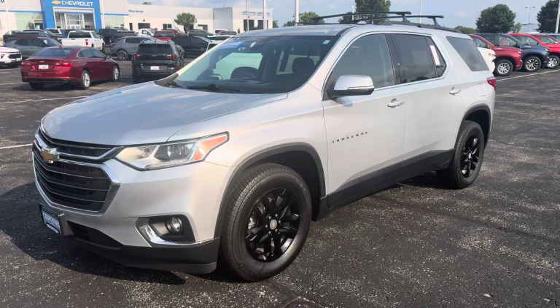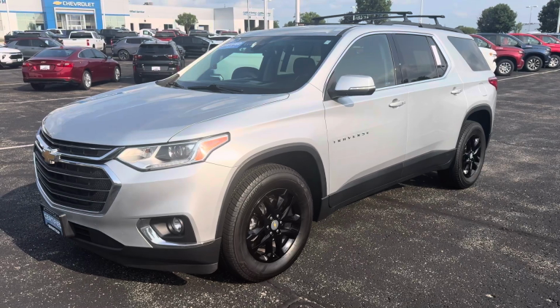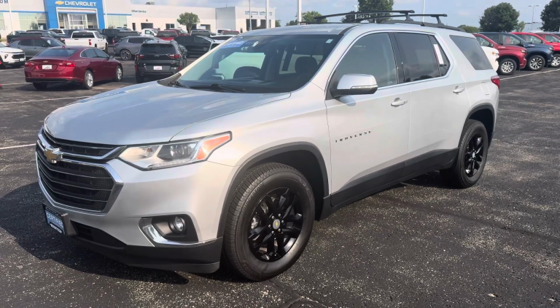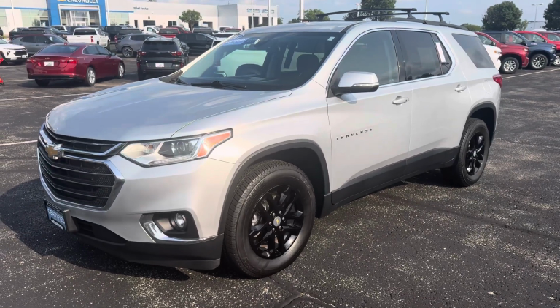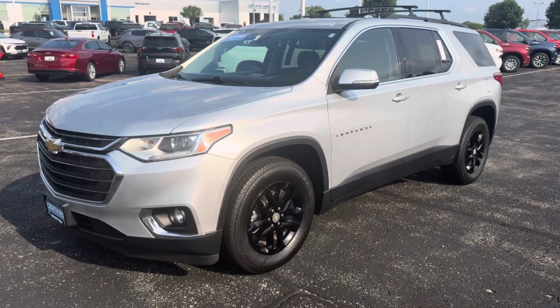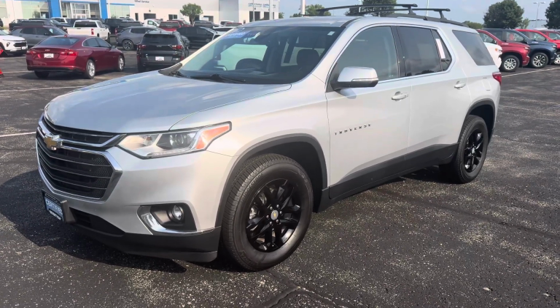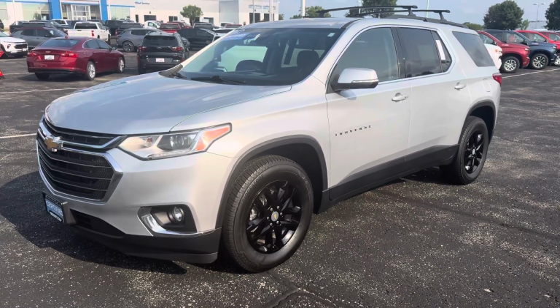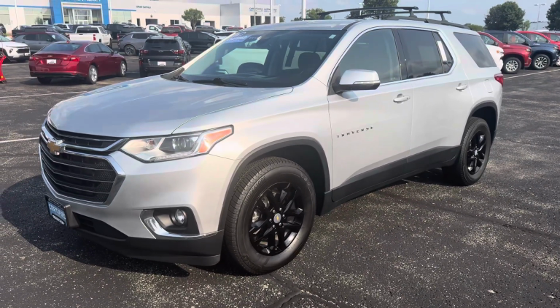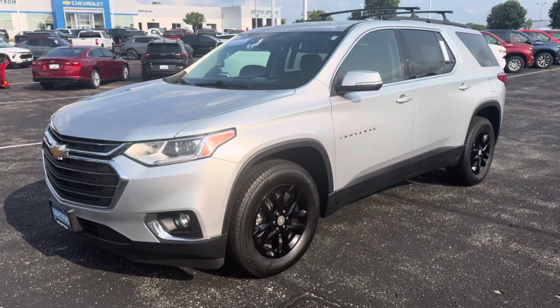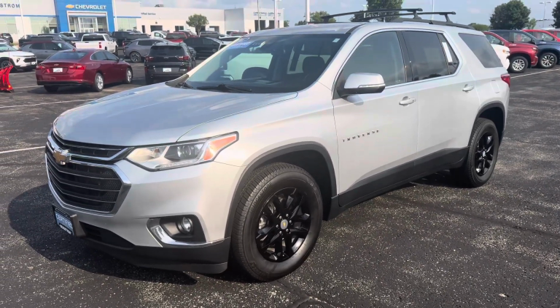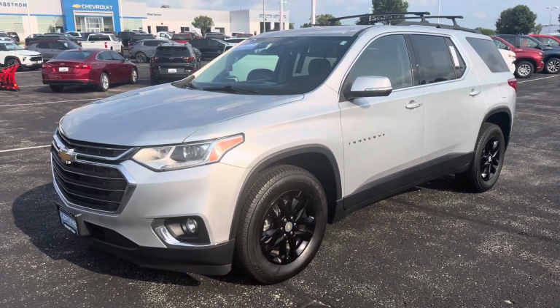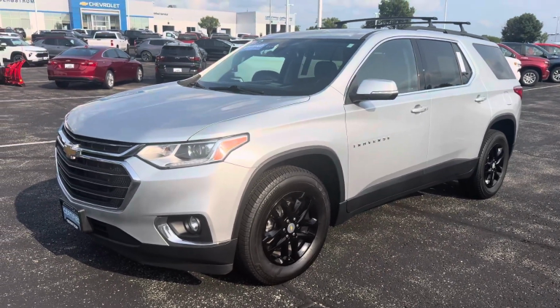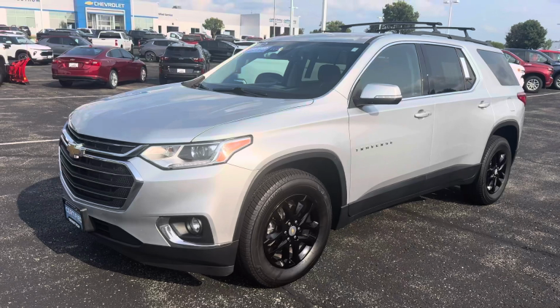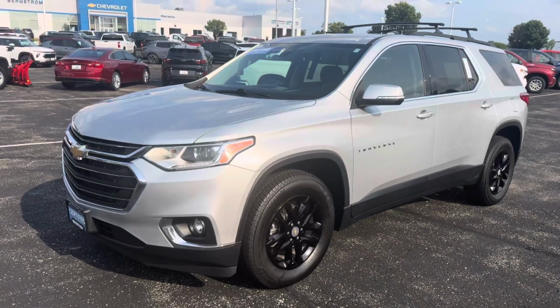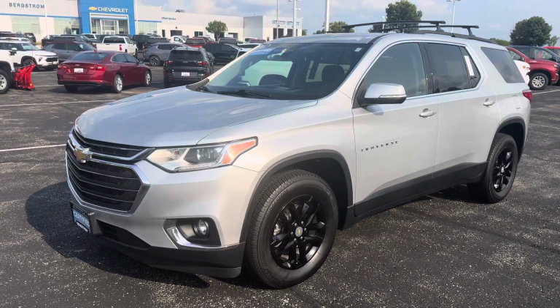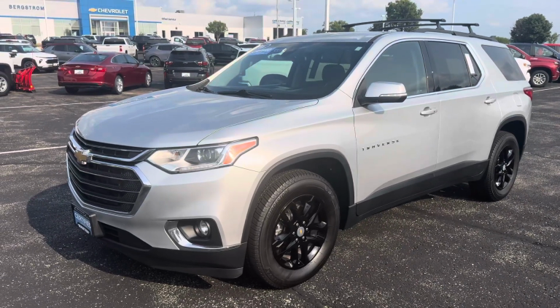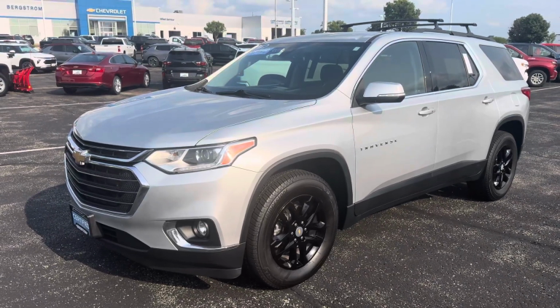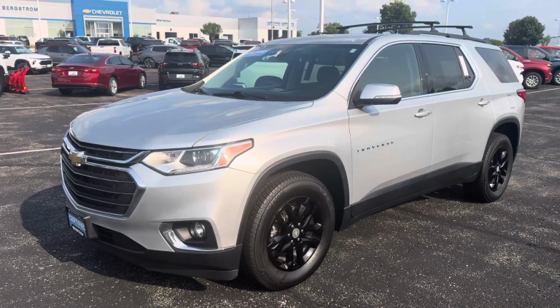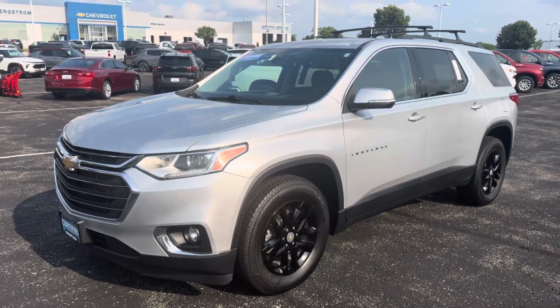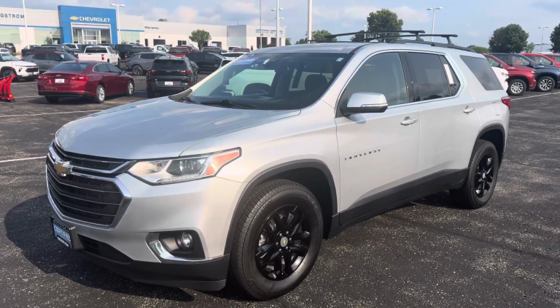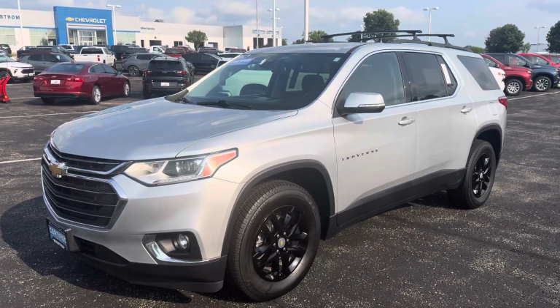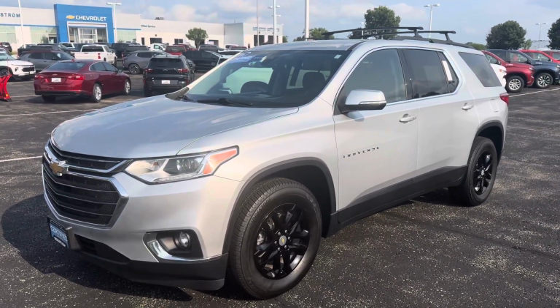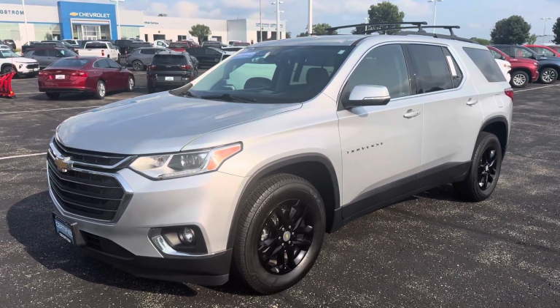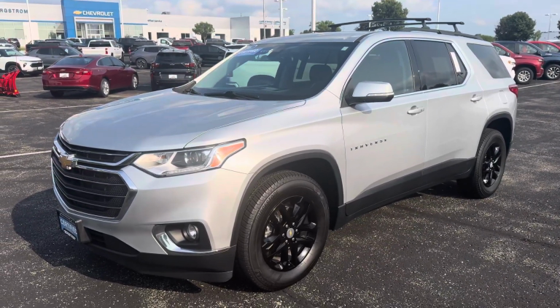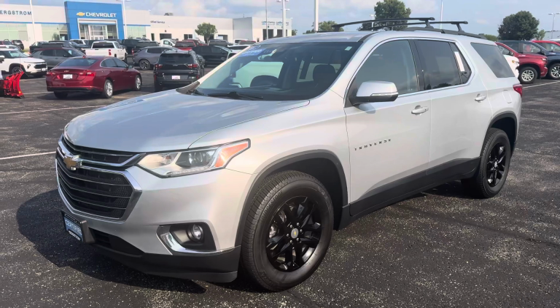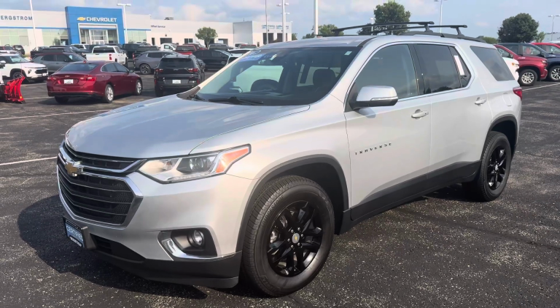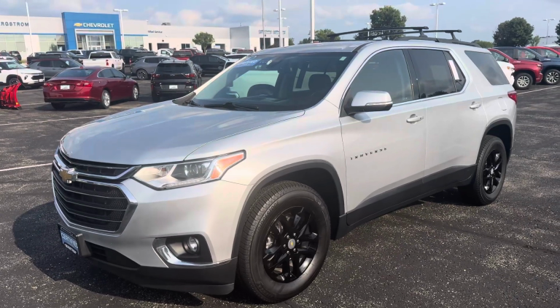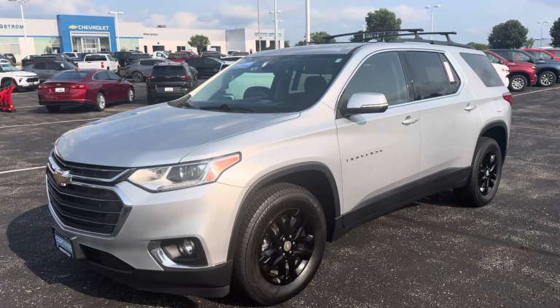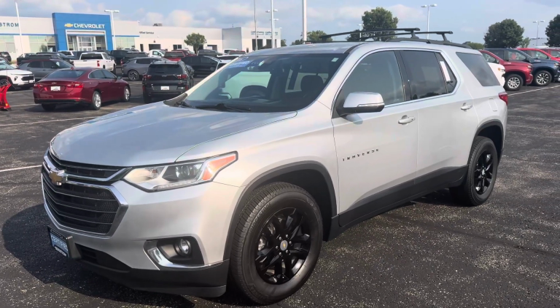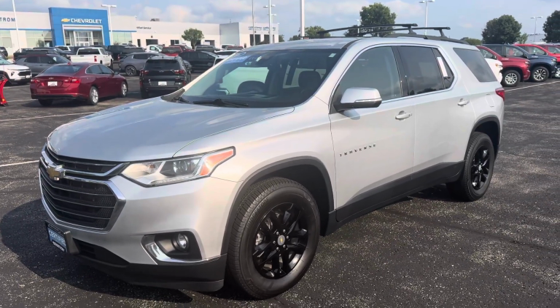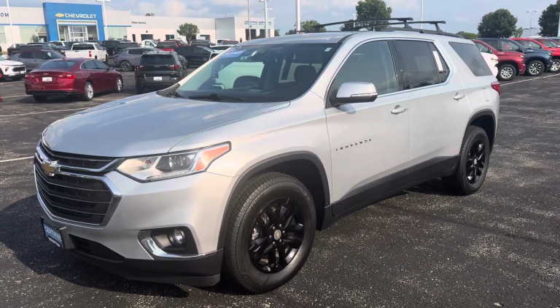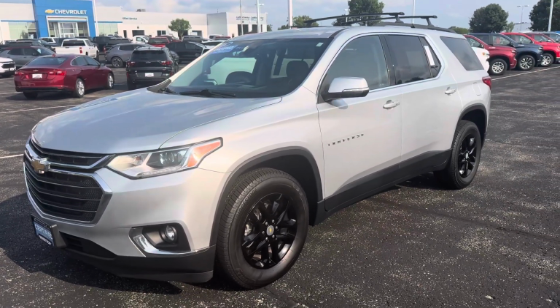Hey, how's it going? John Seymour Bergstrom, Chevrolet Middleton, here with the pre-owned 2021 Chevy Traverse LT all-wheel drive with just about 36,000 miles on it.